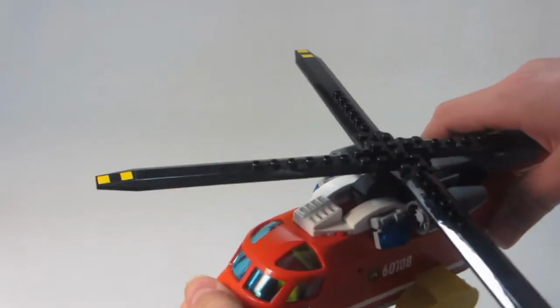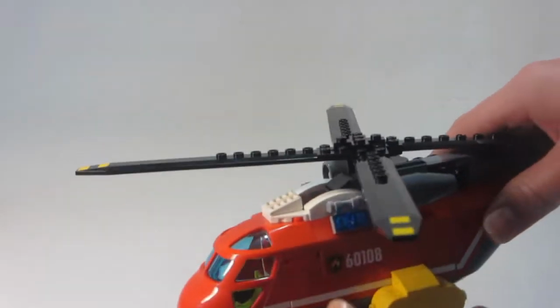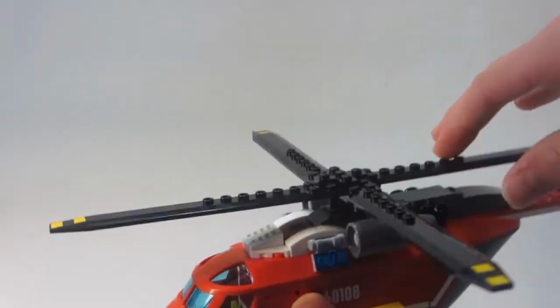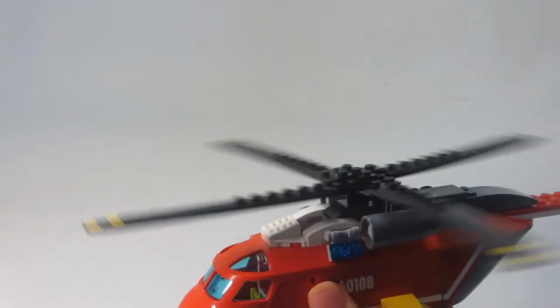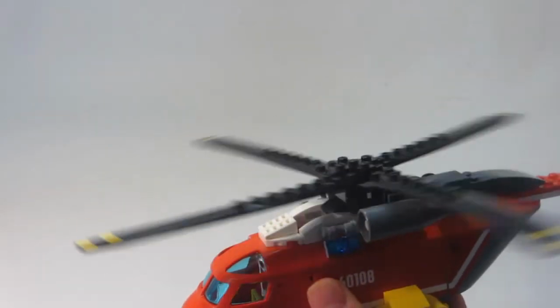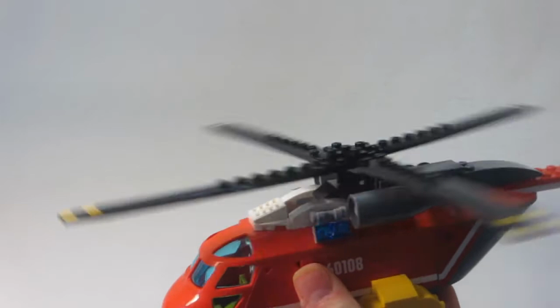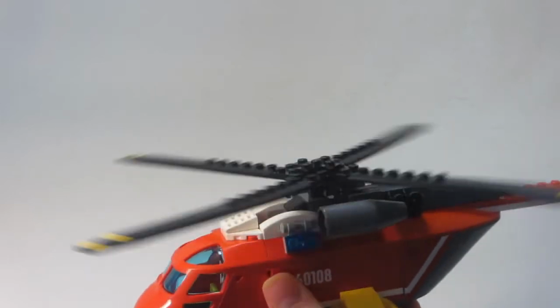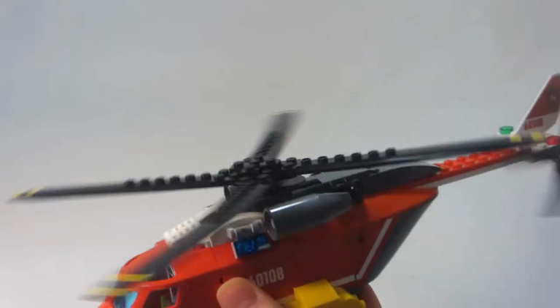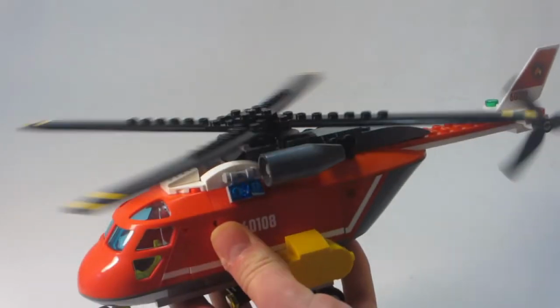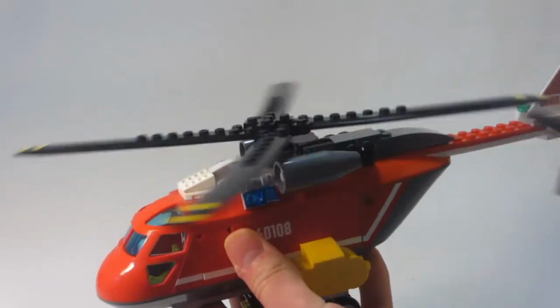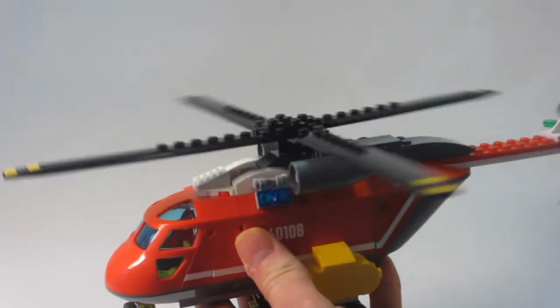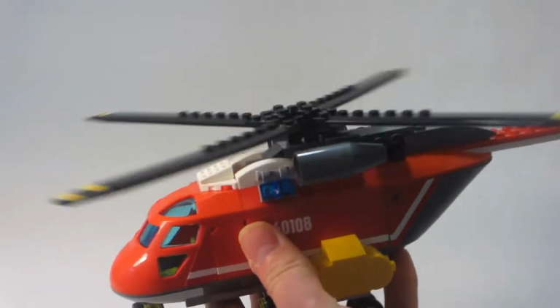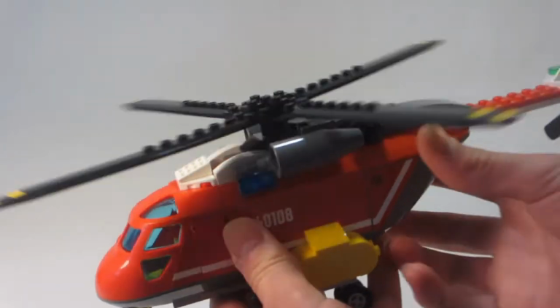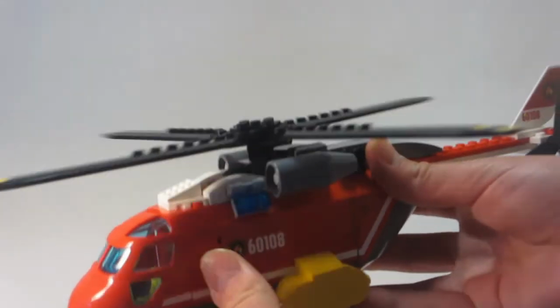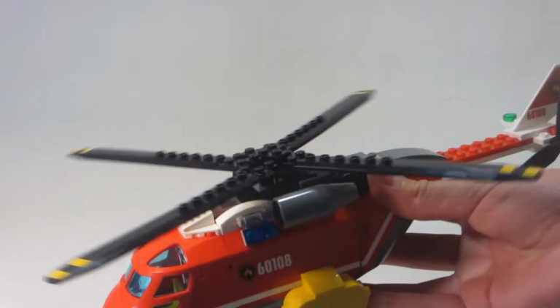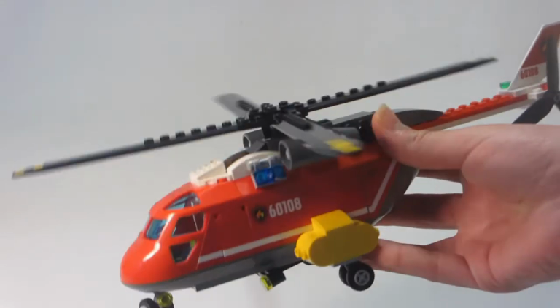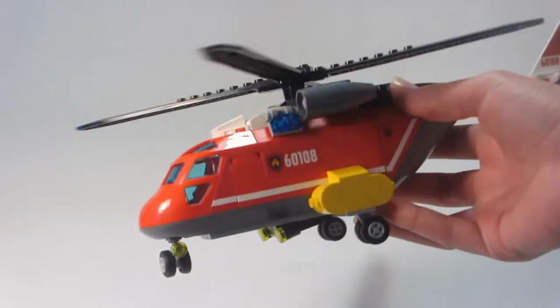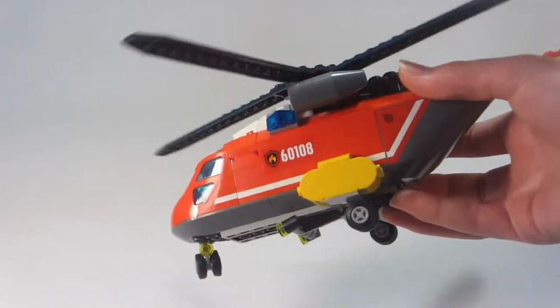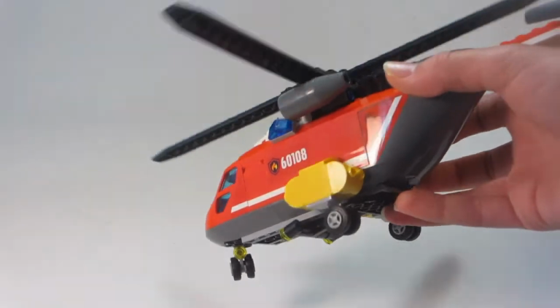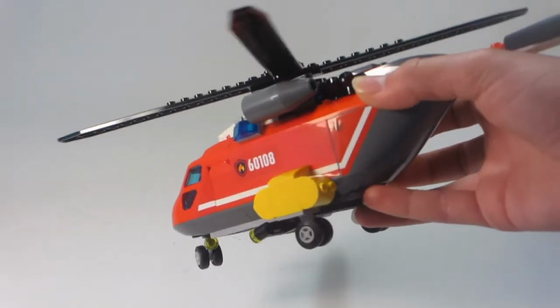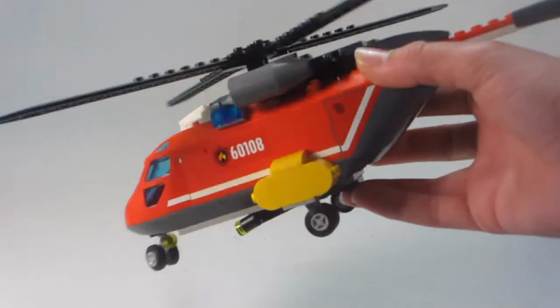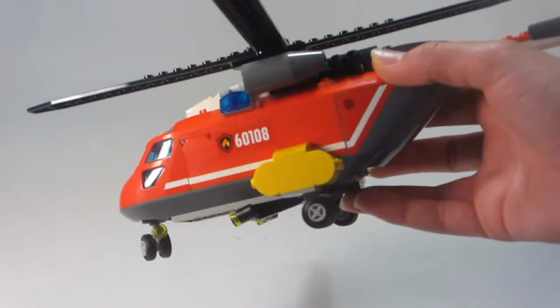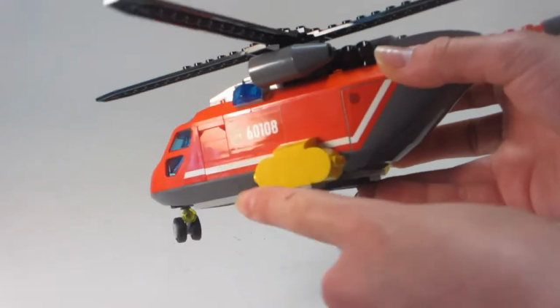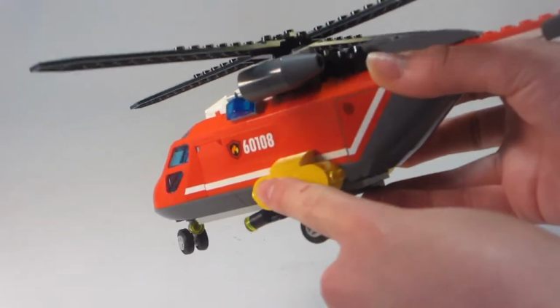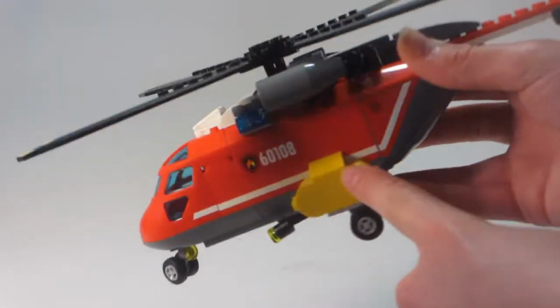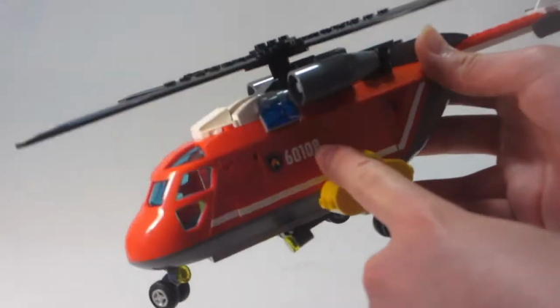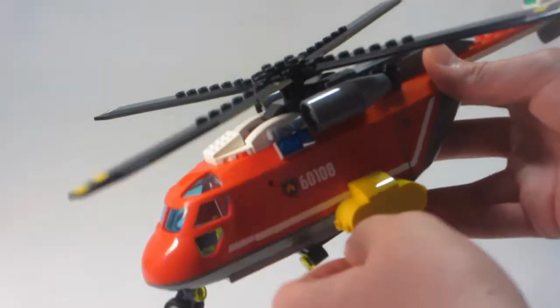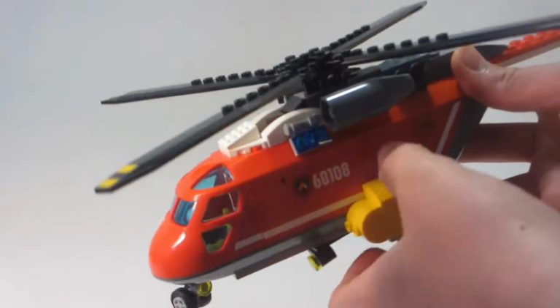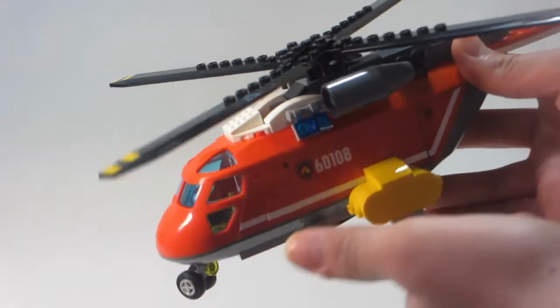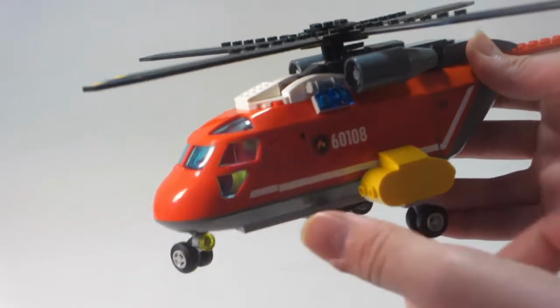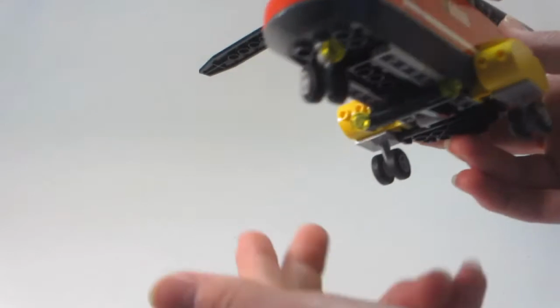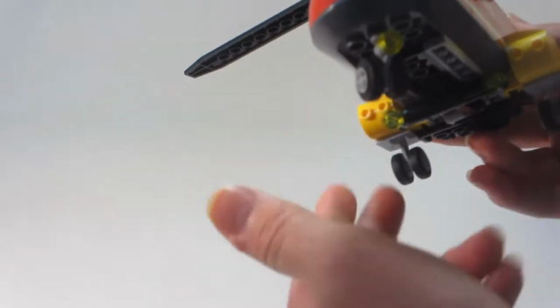The rotor spinning is nice, but sometimes as time goes on the pieces wear and the rotor spins less well, but for now it's pretty good. On the side there are these nice yellow bases for the wheels, which work nicely.